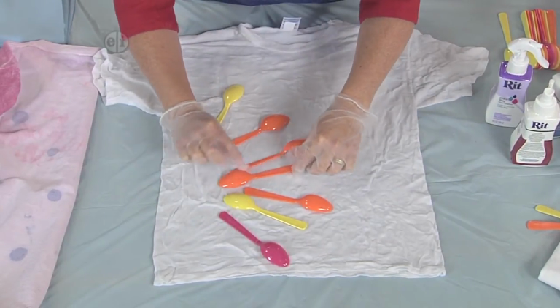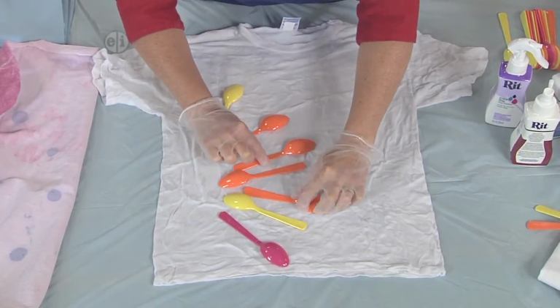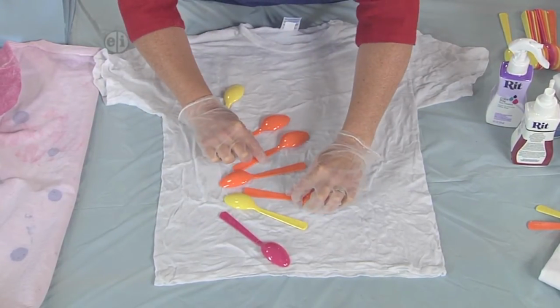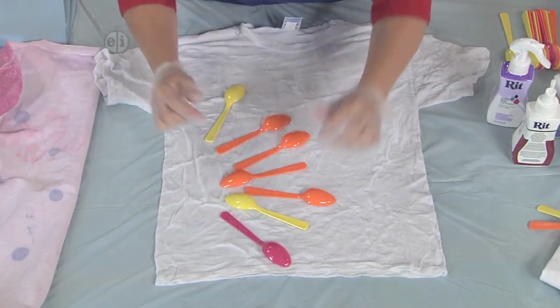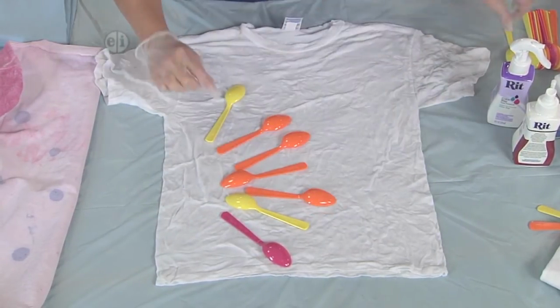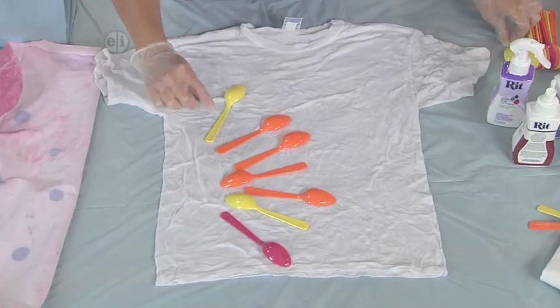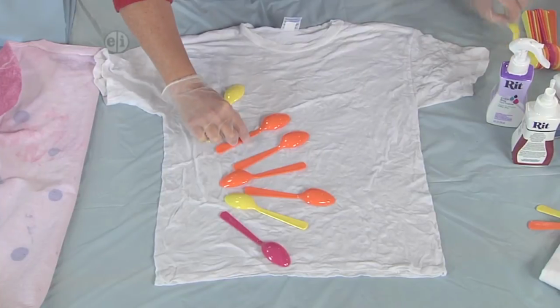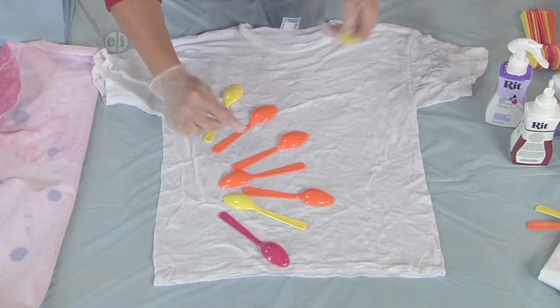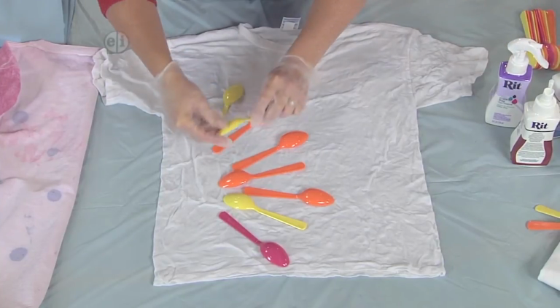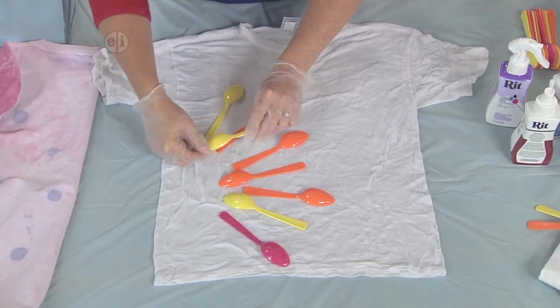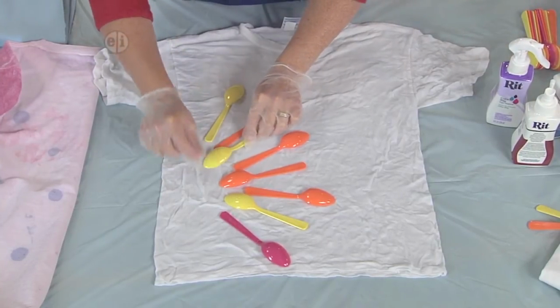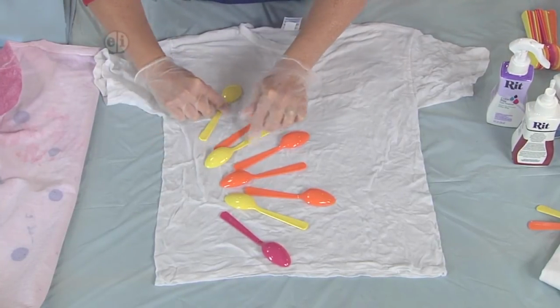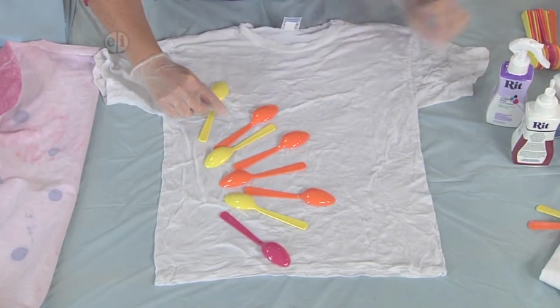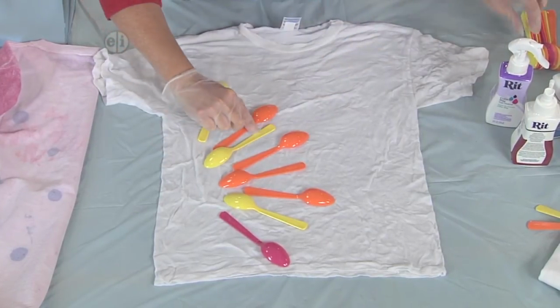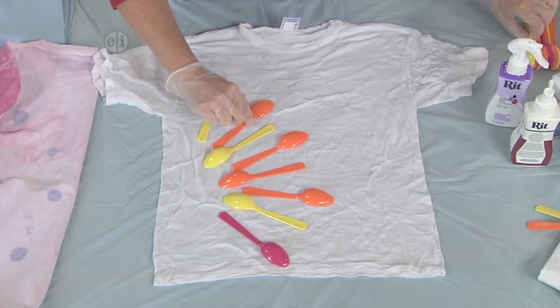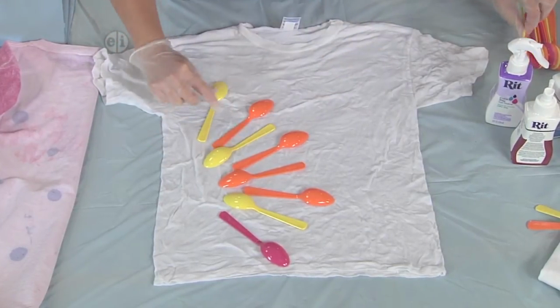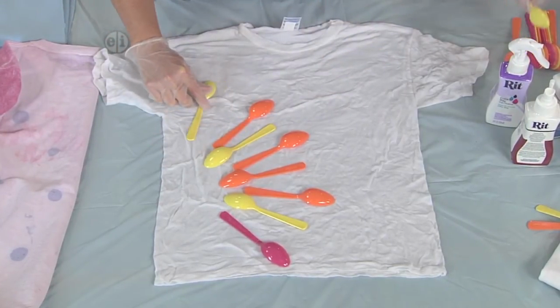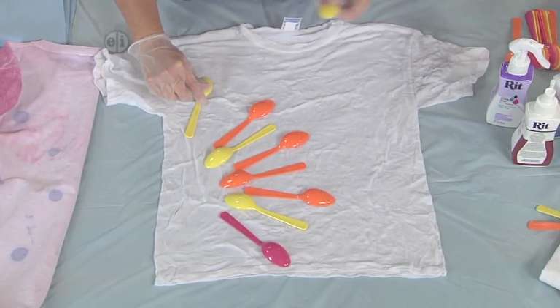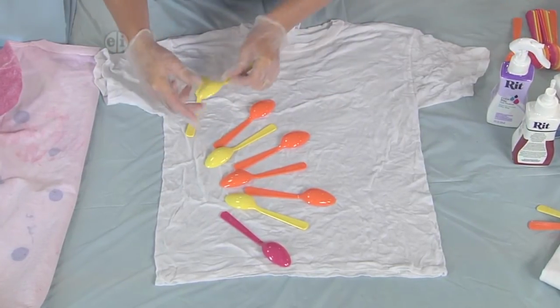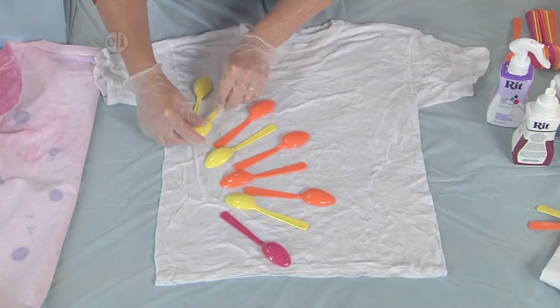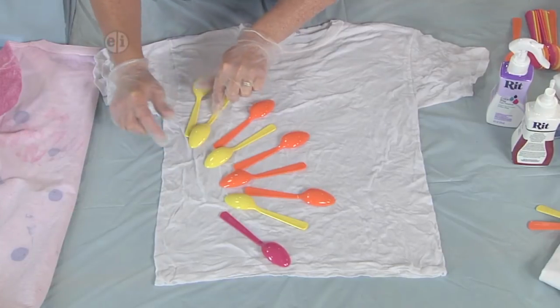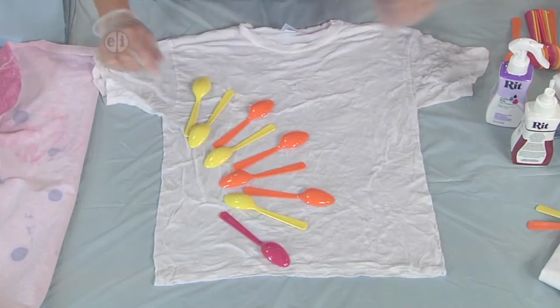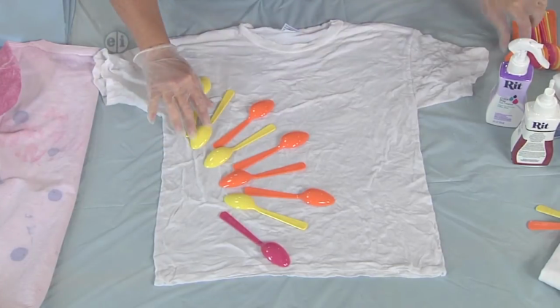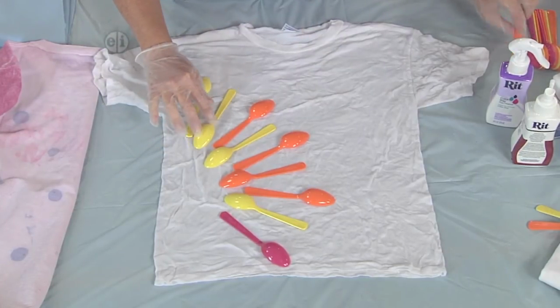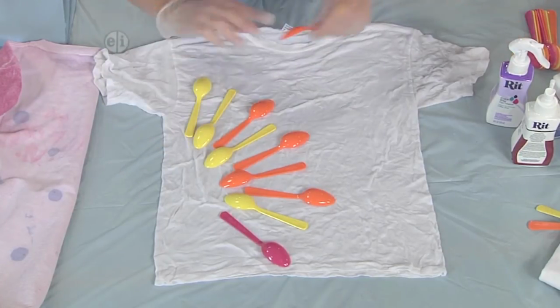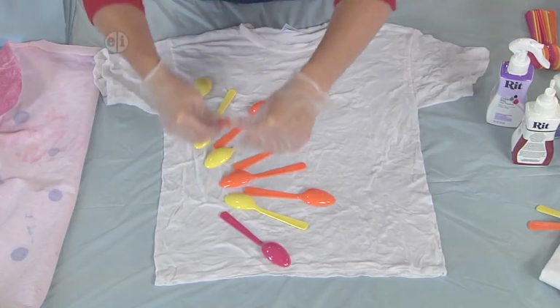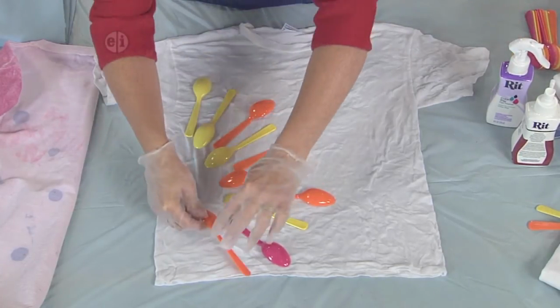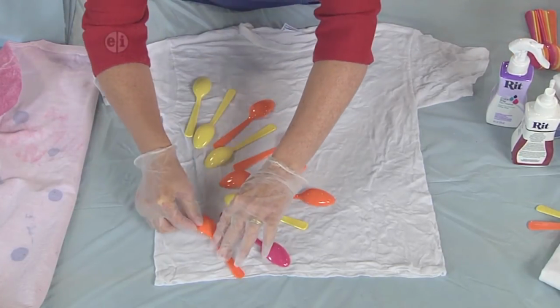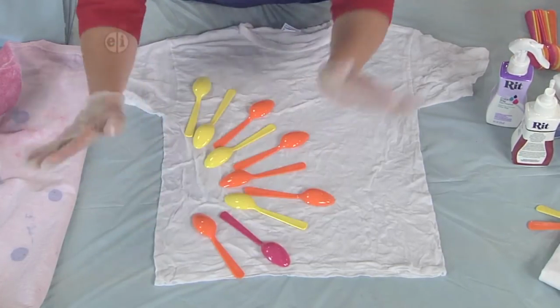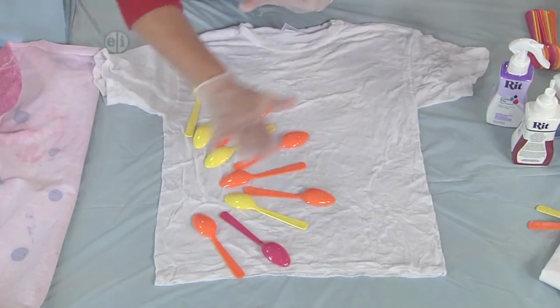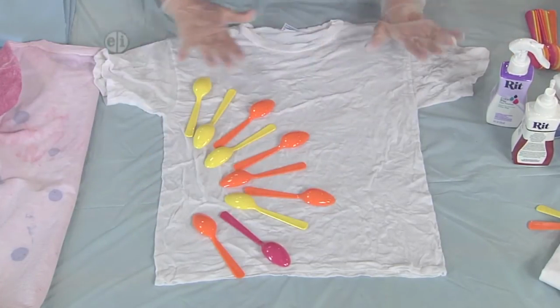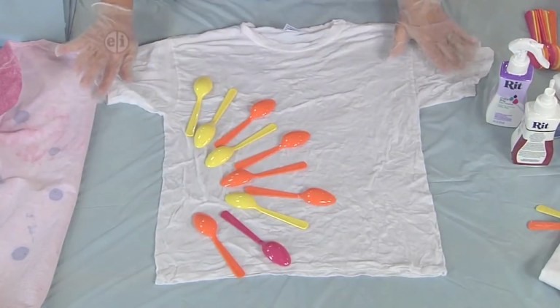If you wanted to, you could do a little scavenger hunt around your house and use knives or plastic forks, or even toys. There are just so many different ways that you could interpret this design.